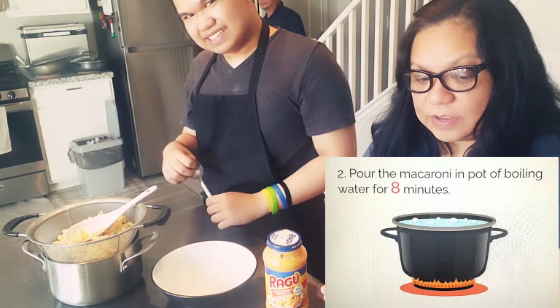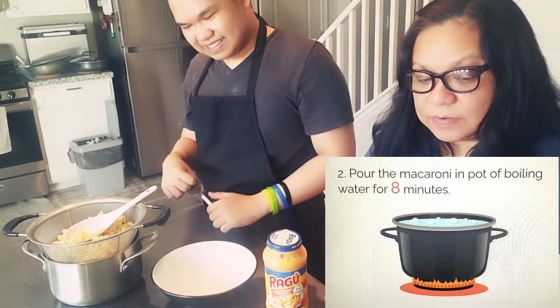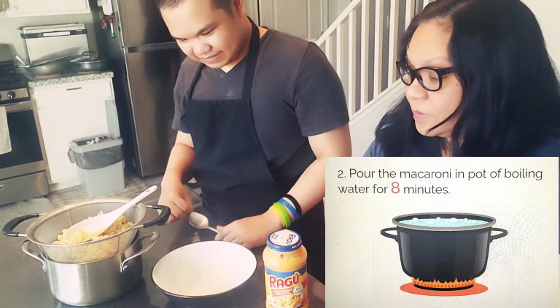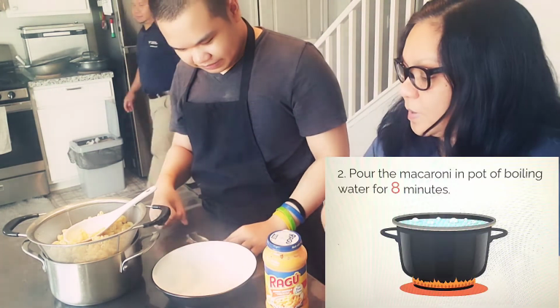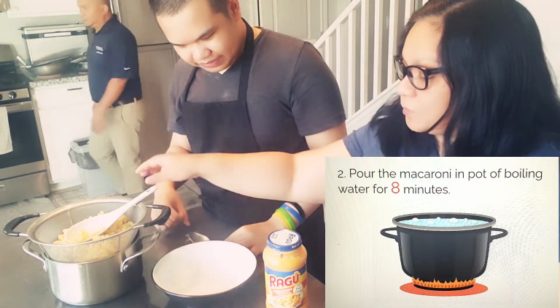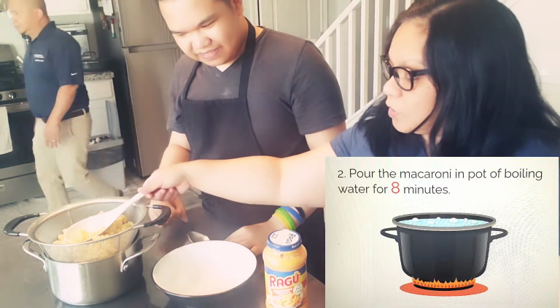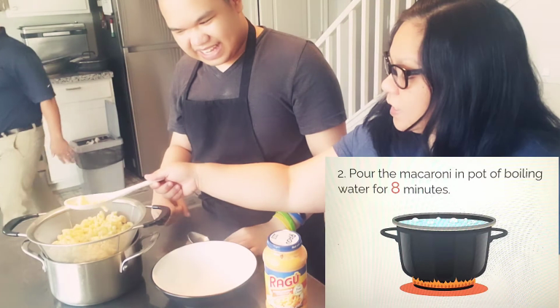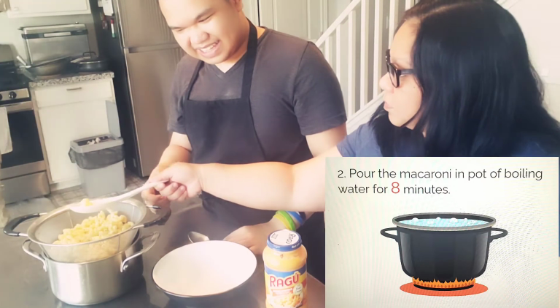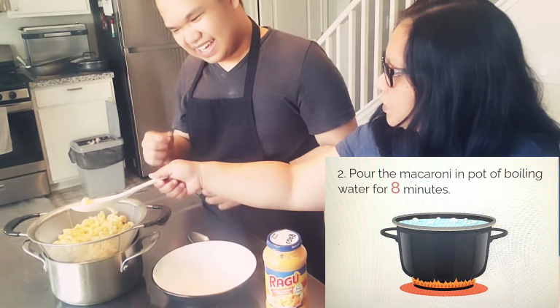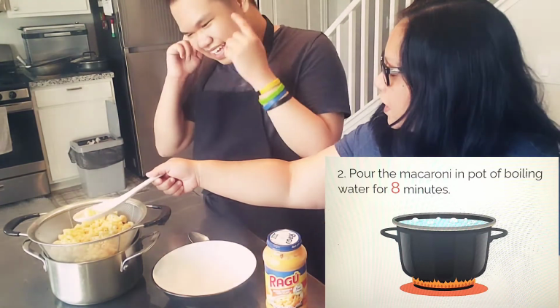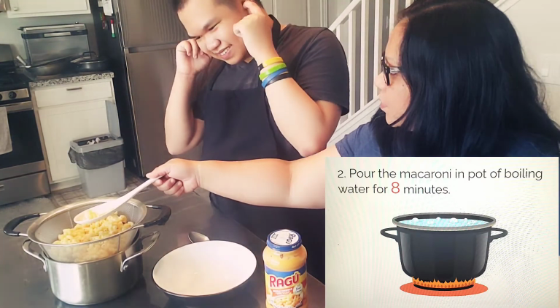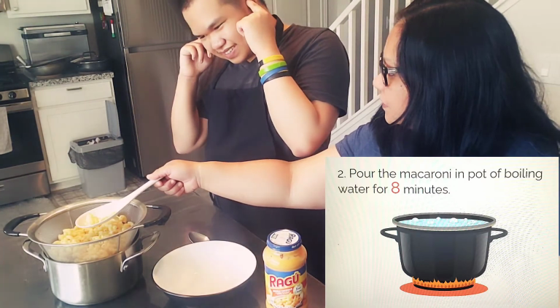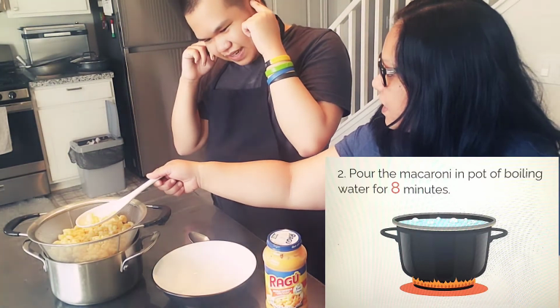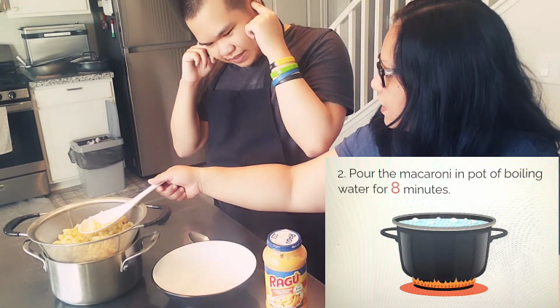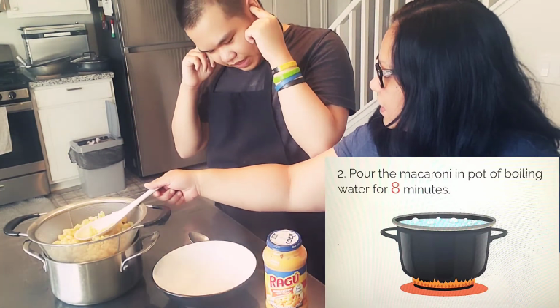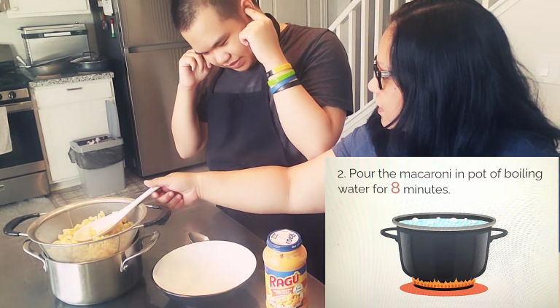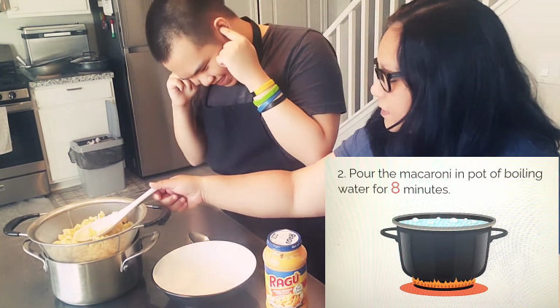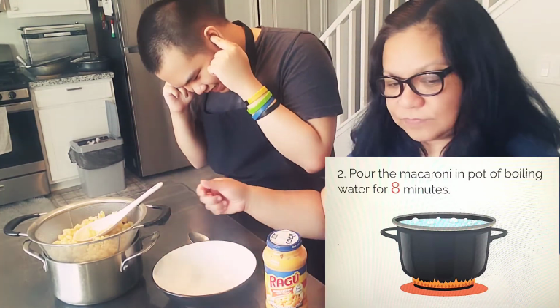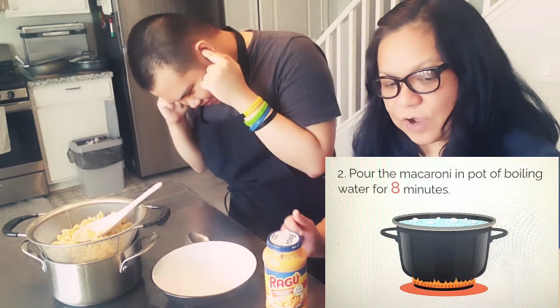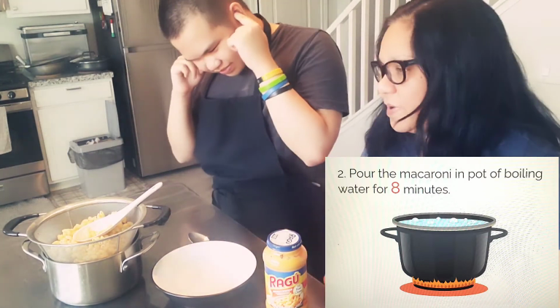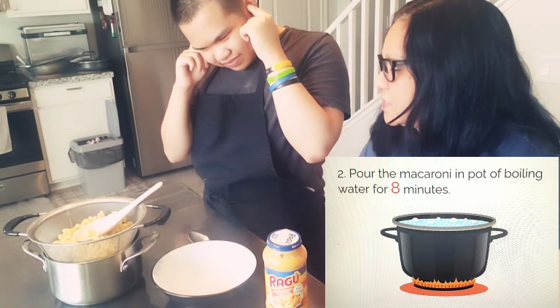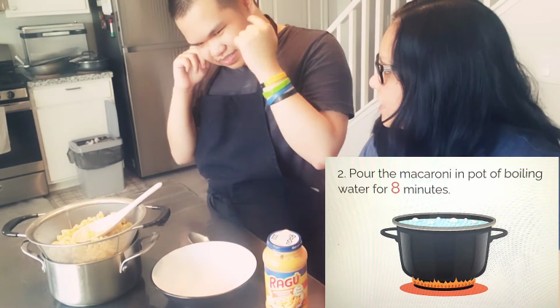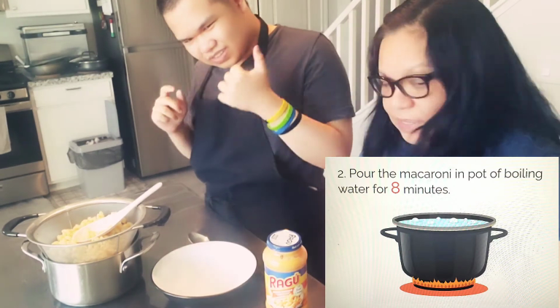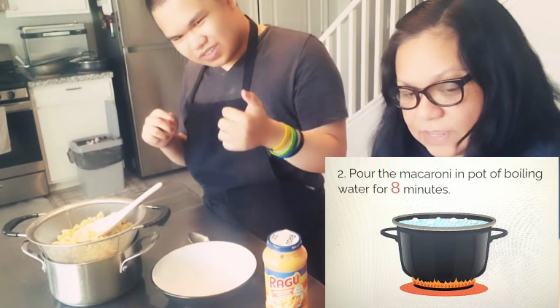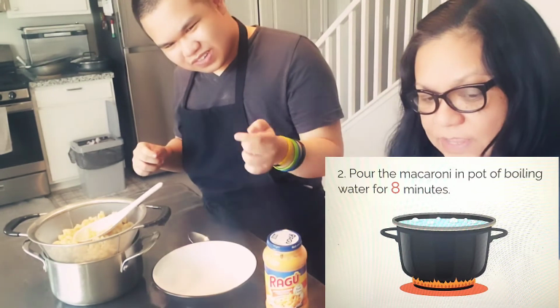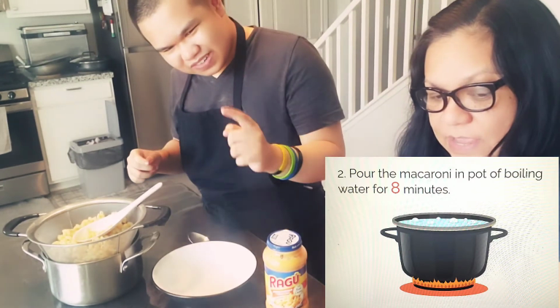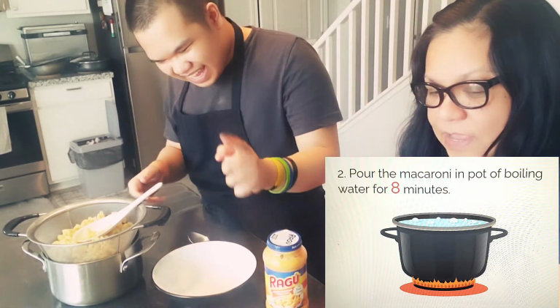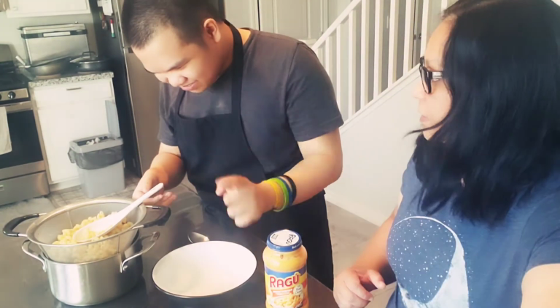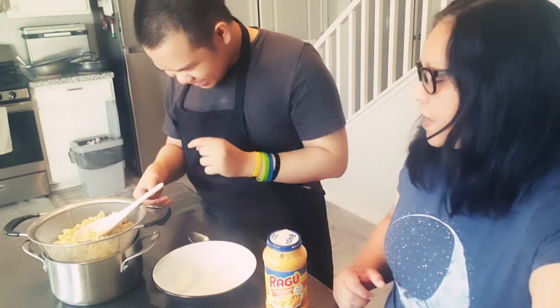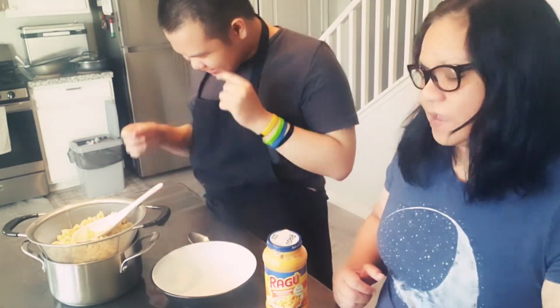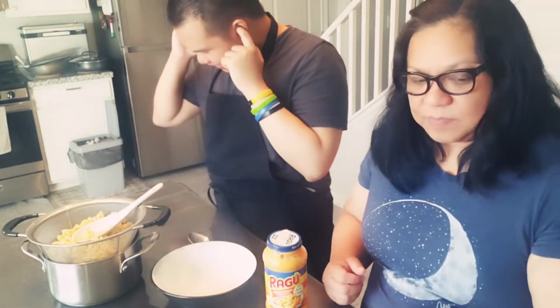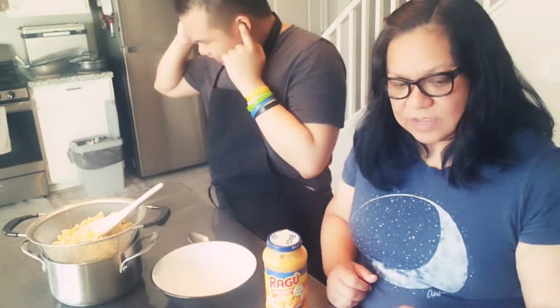Pour the macaroni in a pot of boiling water for 8 minutes.